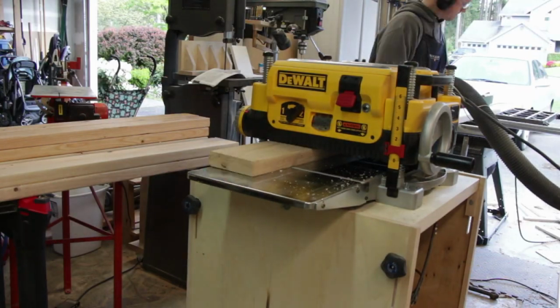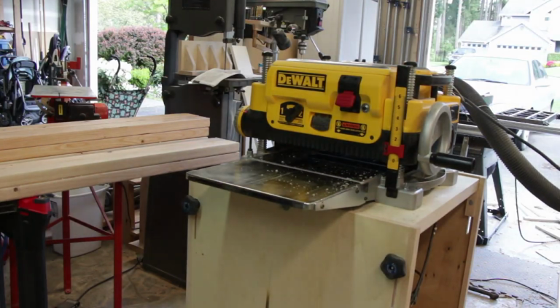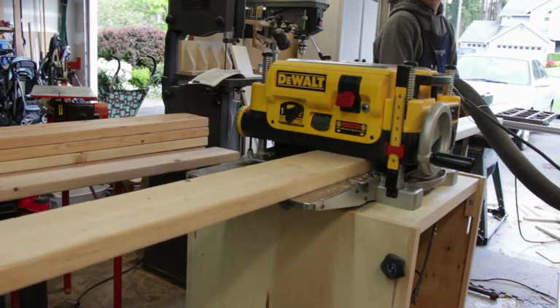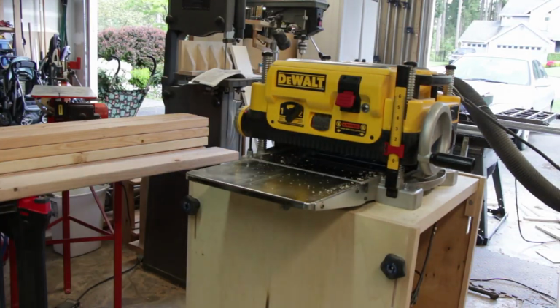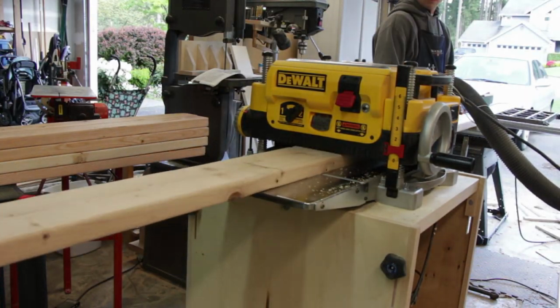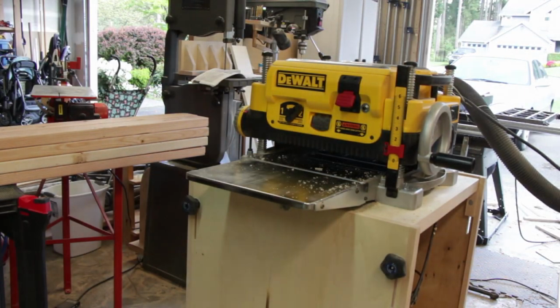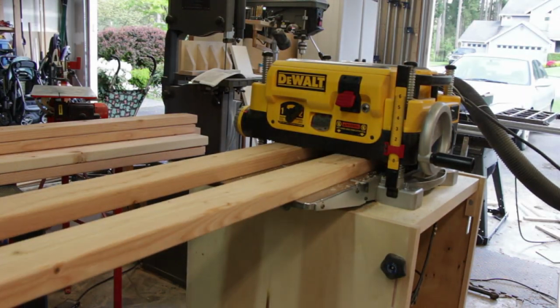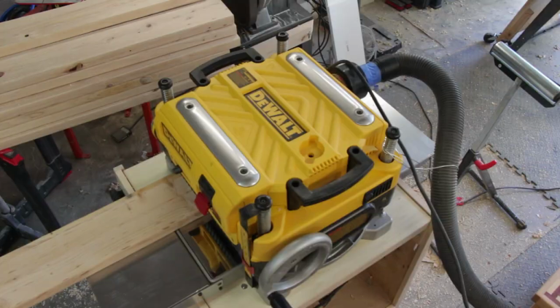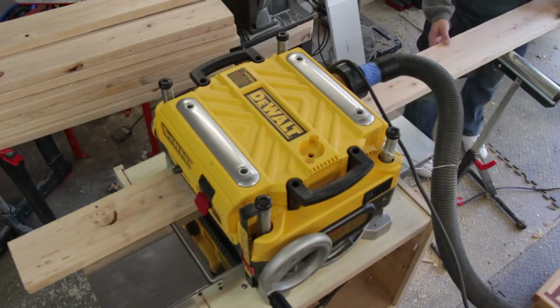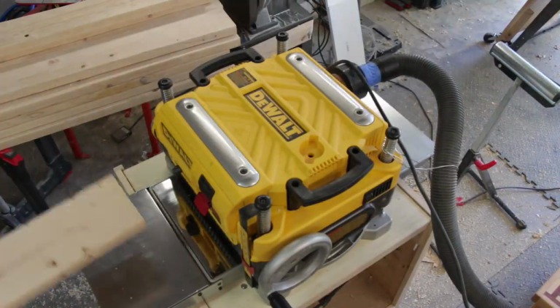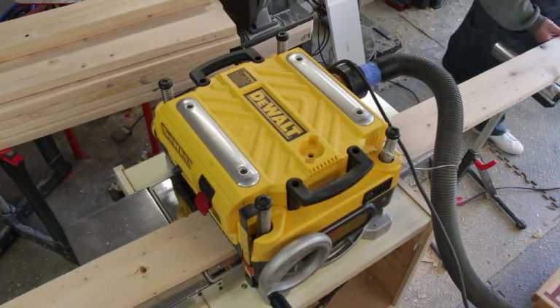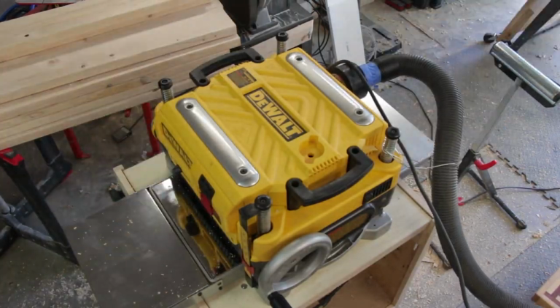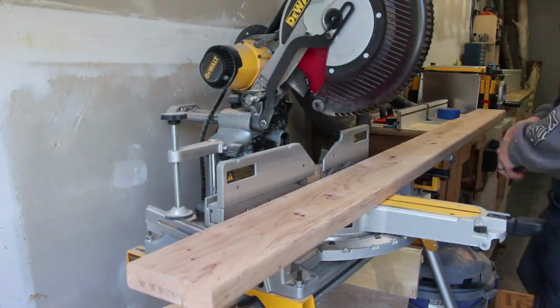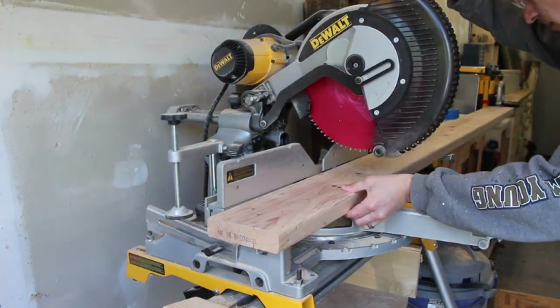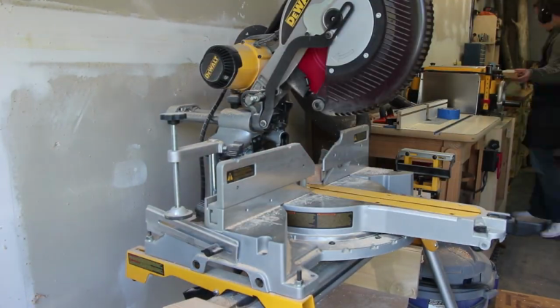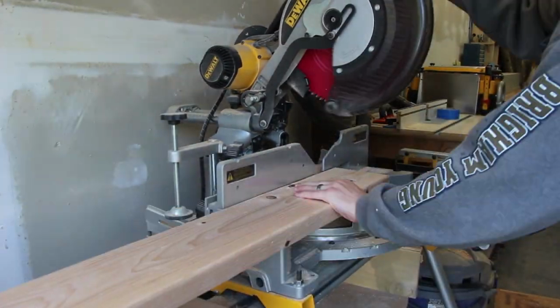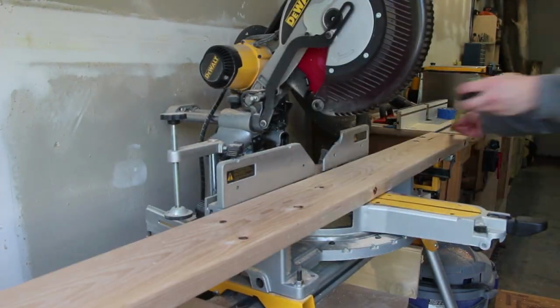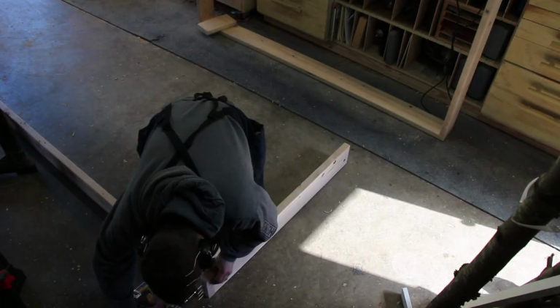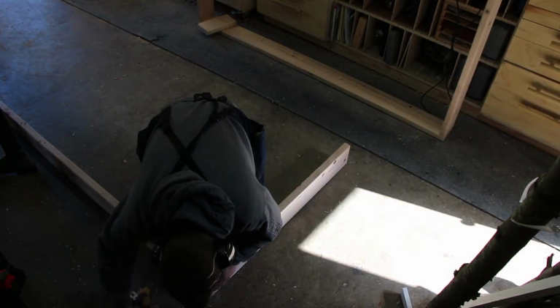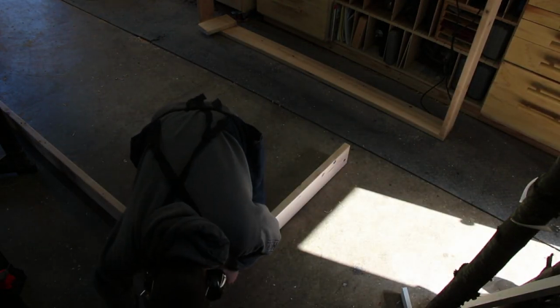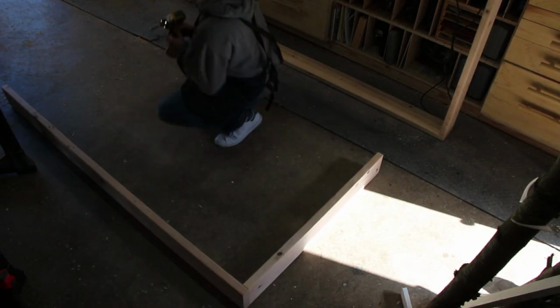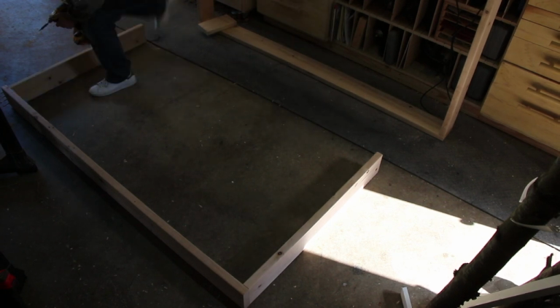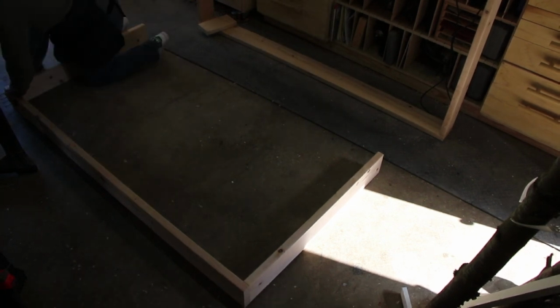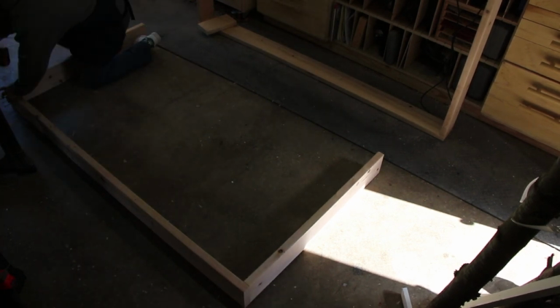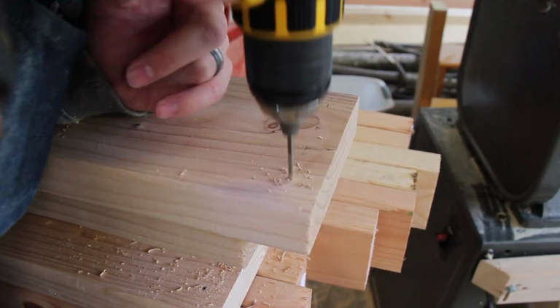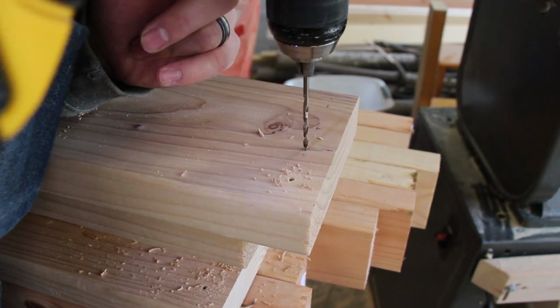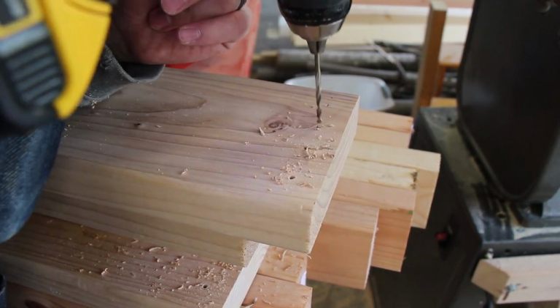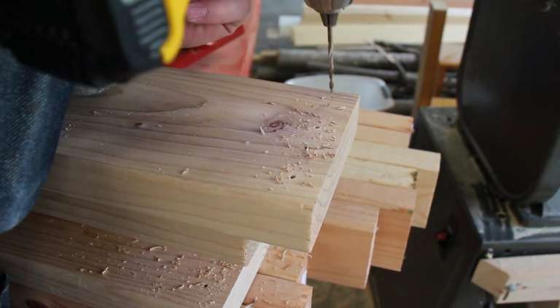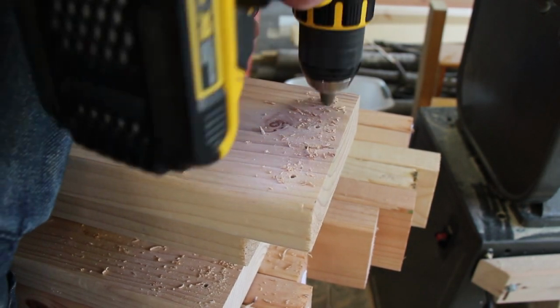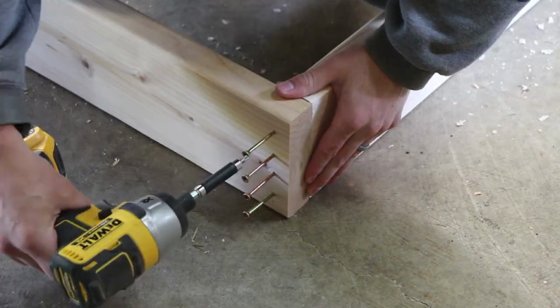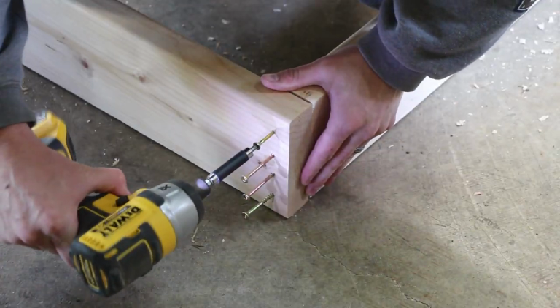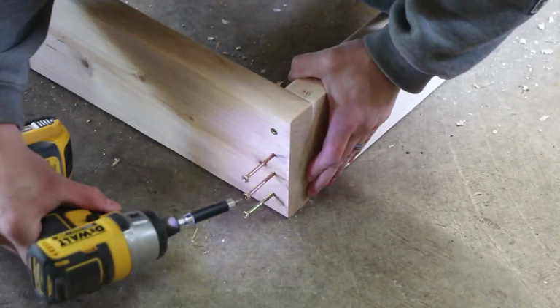I started by planing down all the 2x4s and 2x6s to get a nice surface finish. I then cut them to length and screwed the two mattress boxes together. Since the screws are so close to the end of the board, I would suggest pre-drilling the screw holes to avoid splitting.